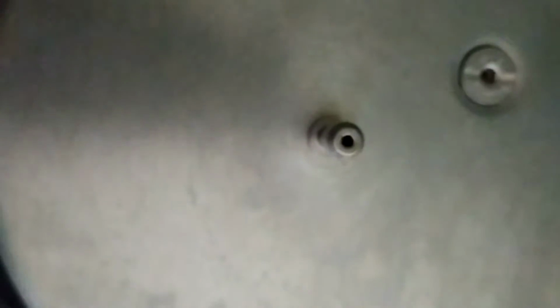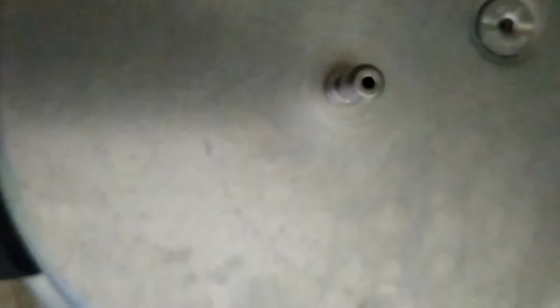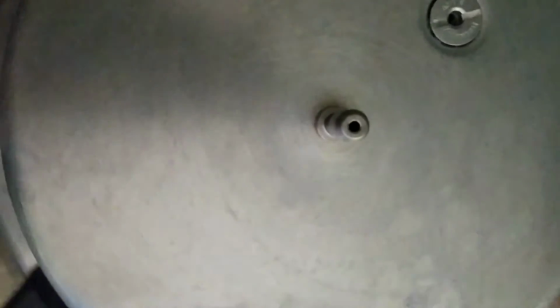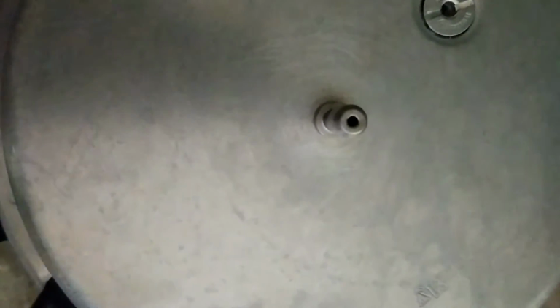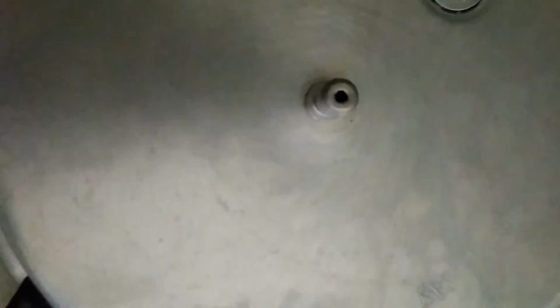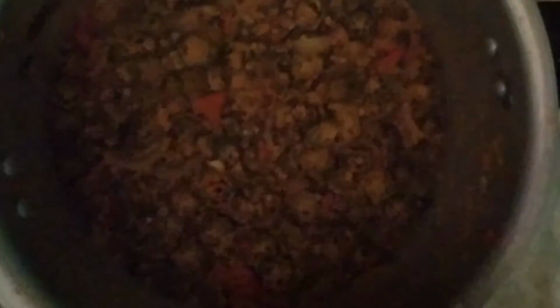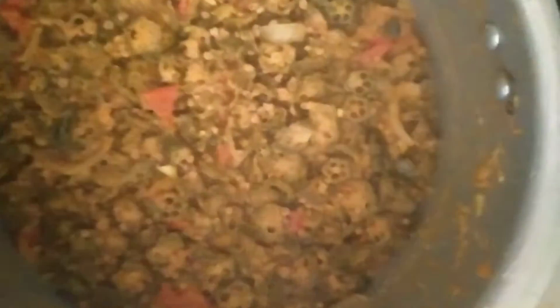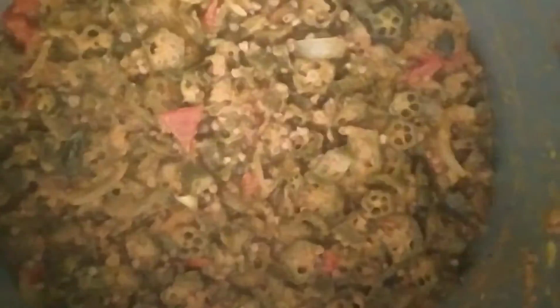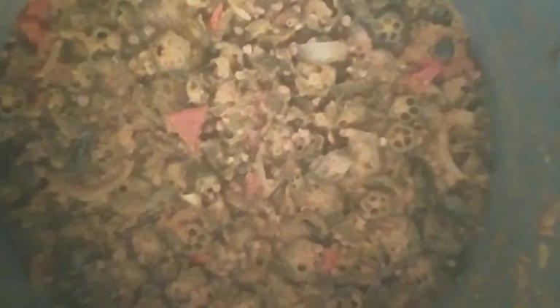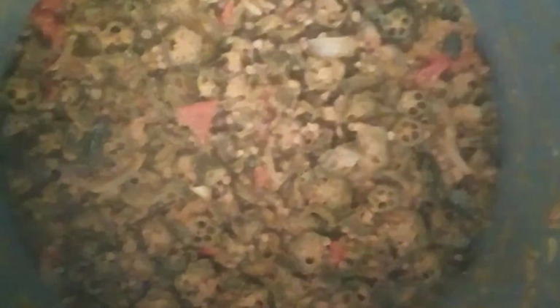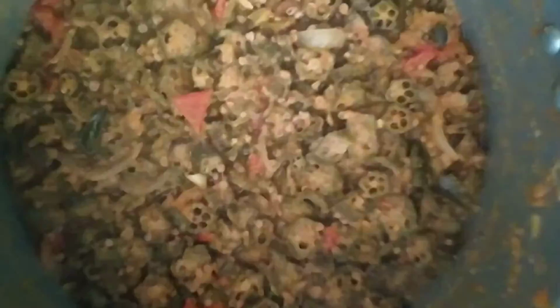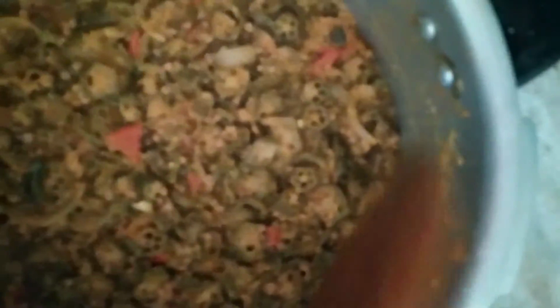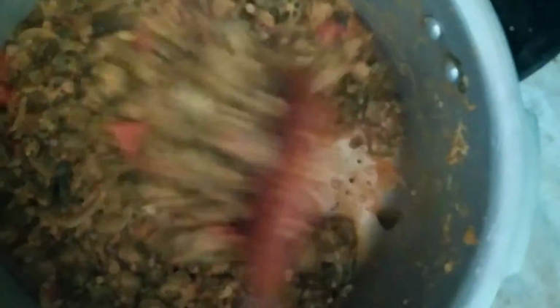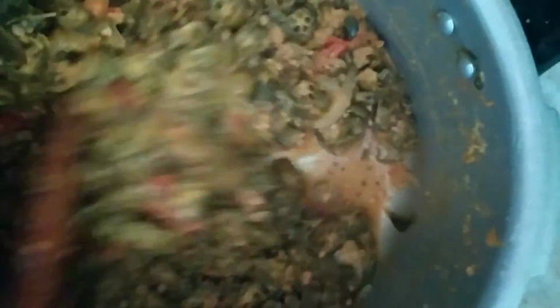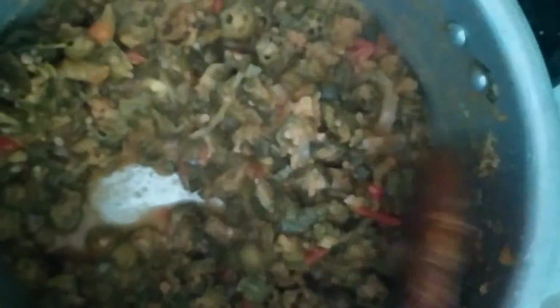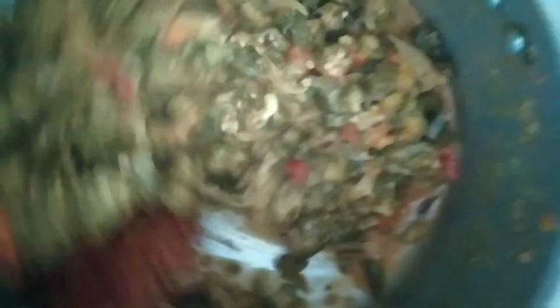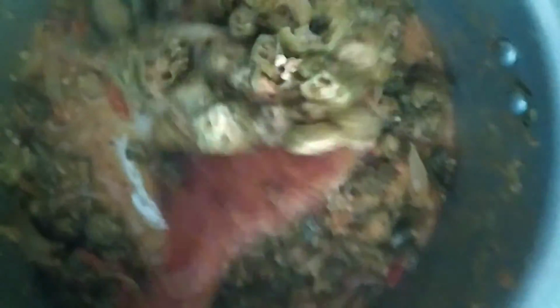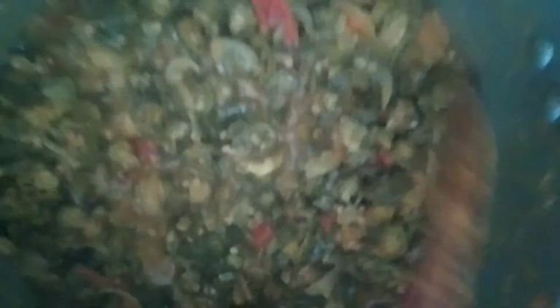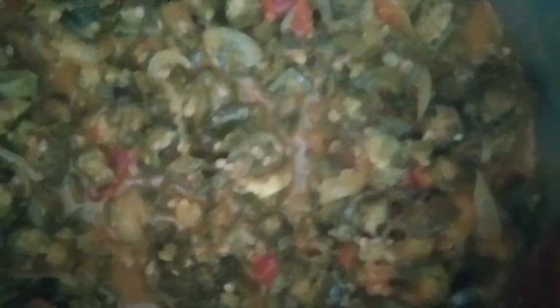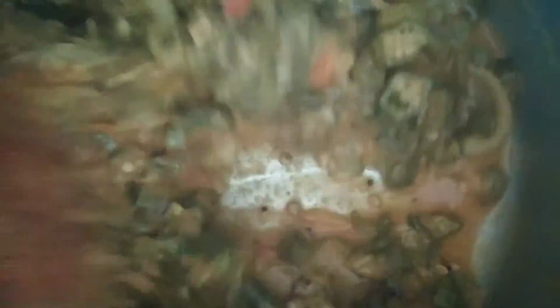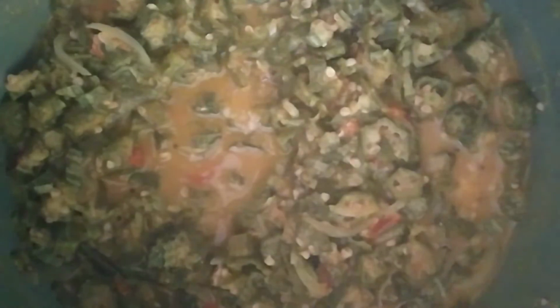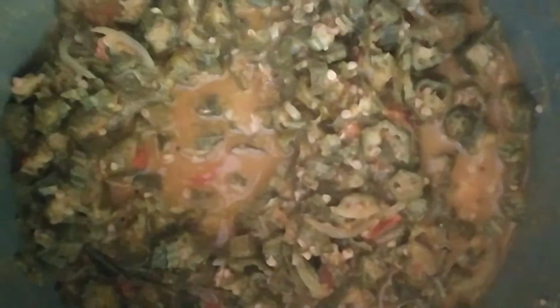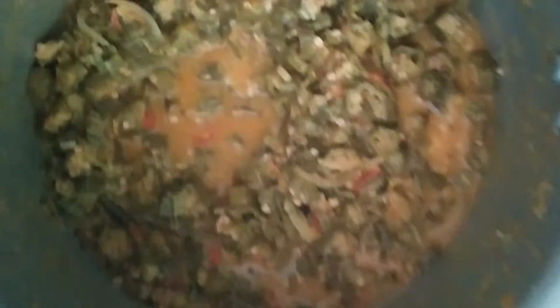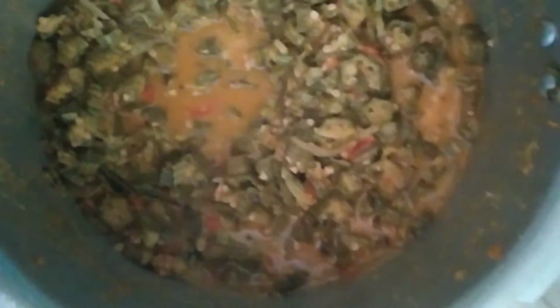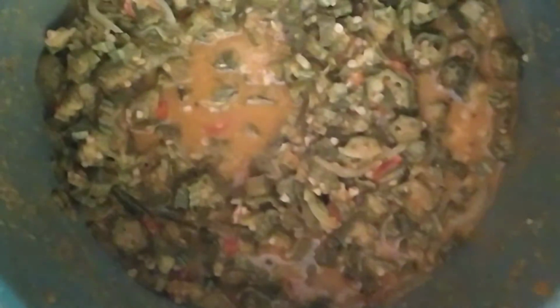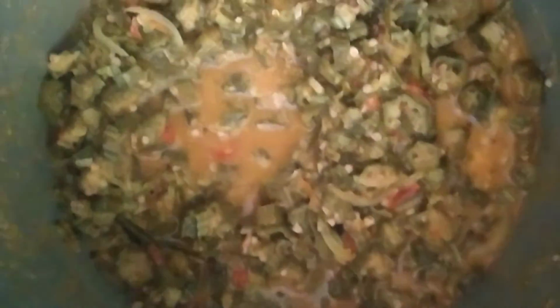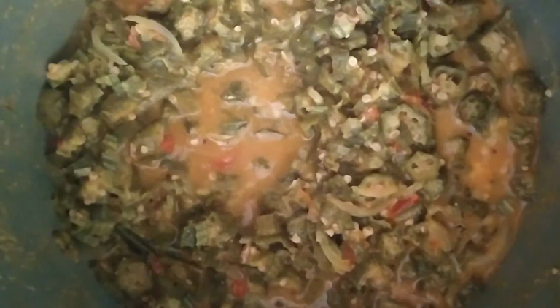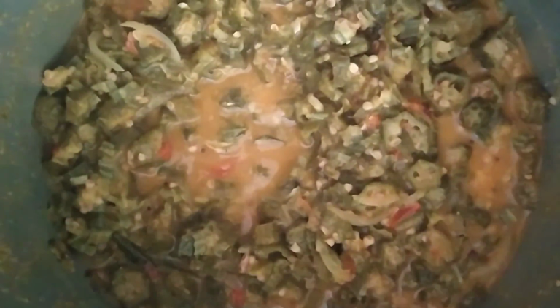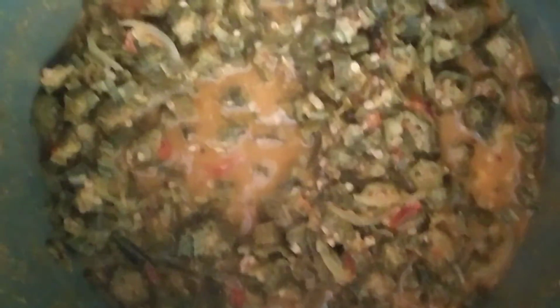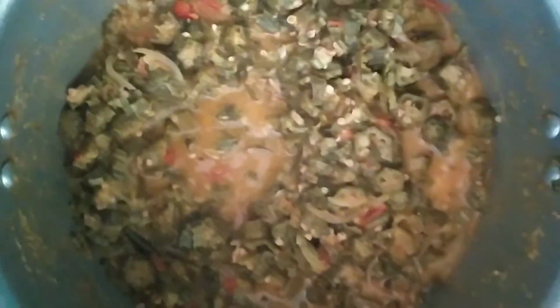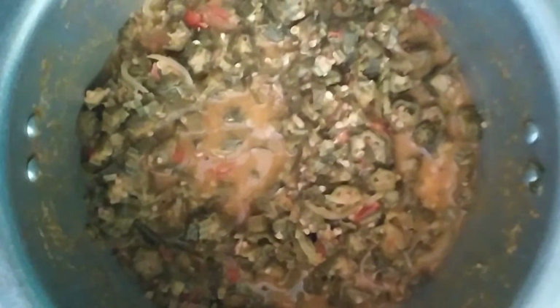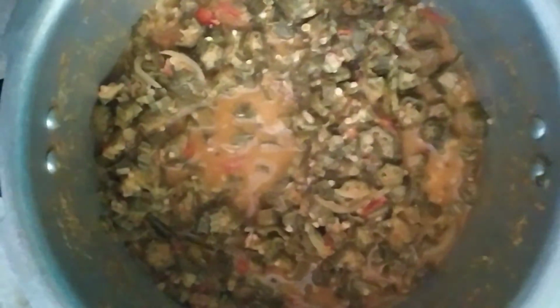Then open it with 2 whistles and open it. It's ready. Colorful Vendekka Petschetti is ready. It's ready — give it a try and share with friends.